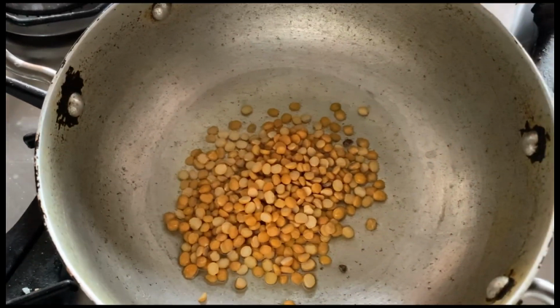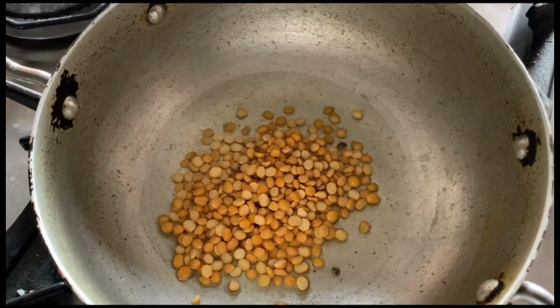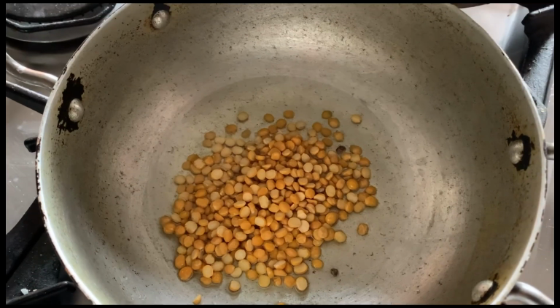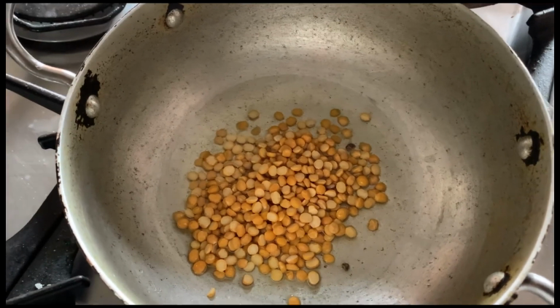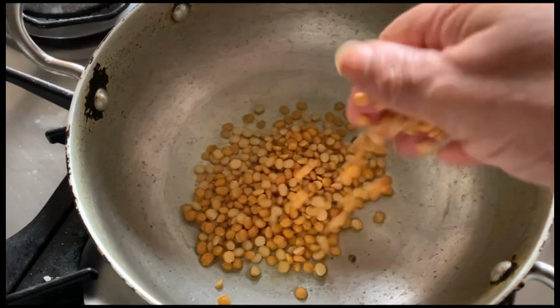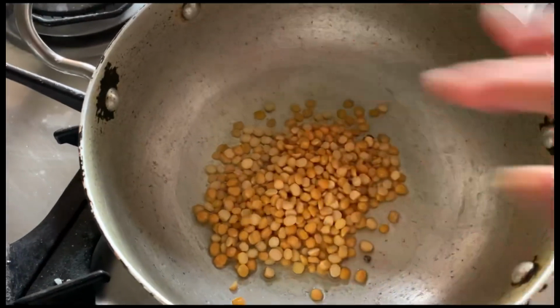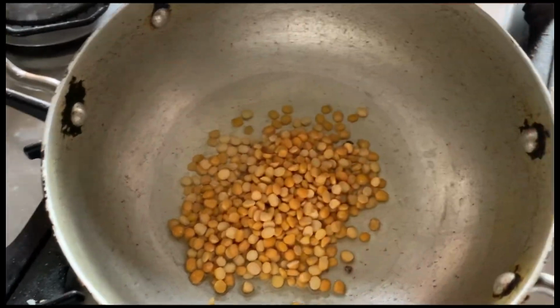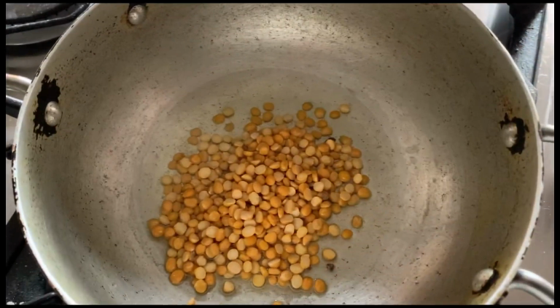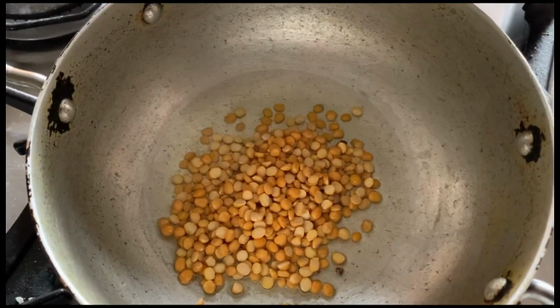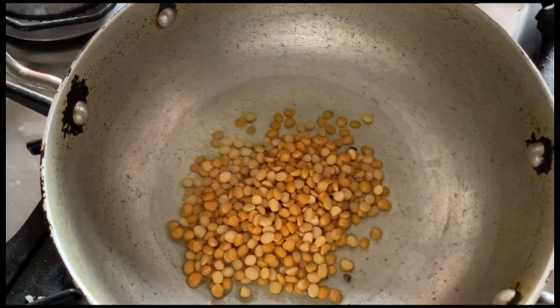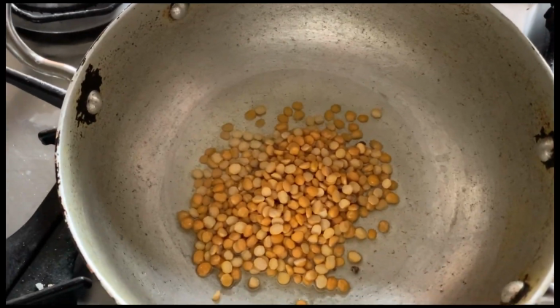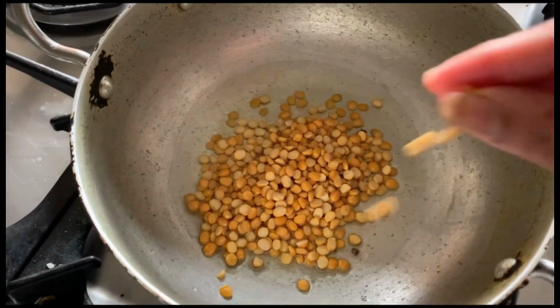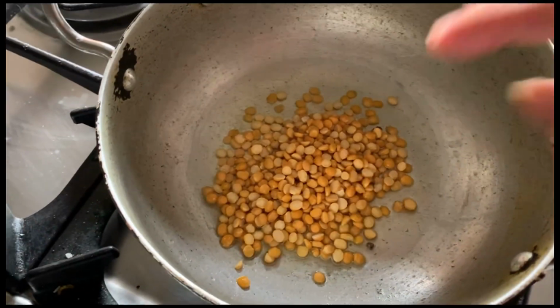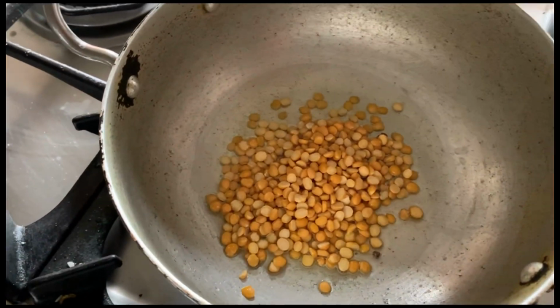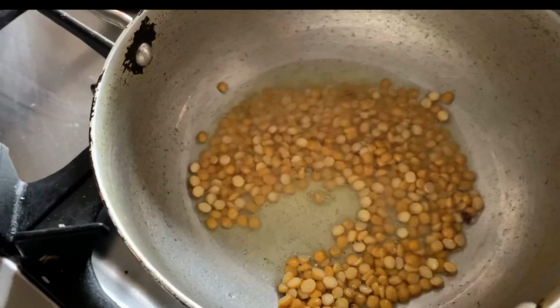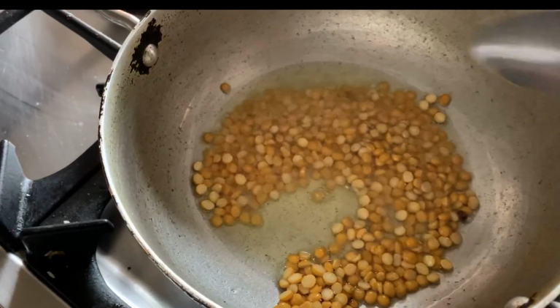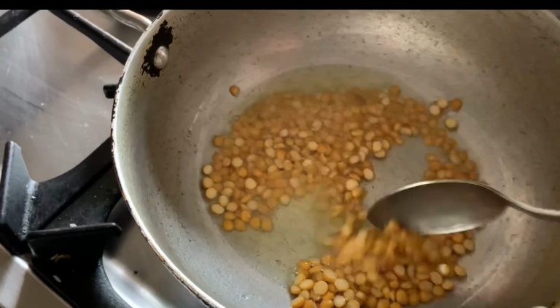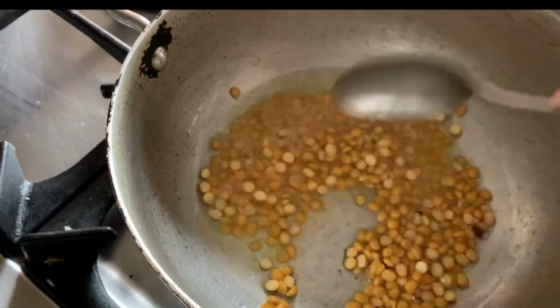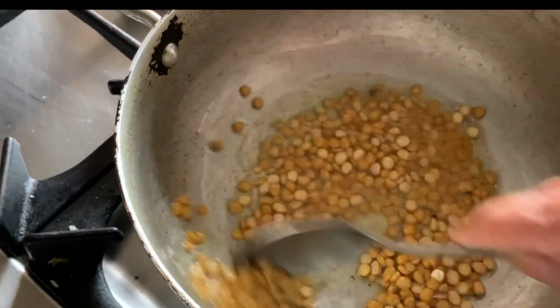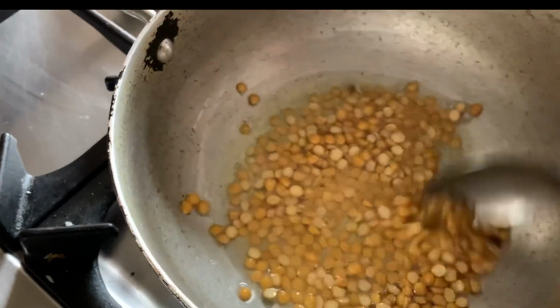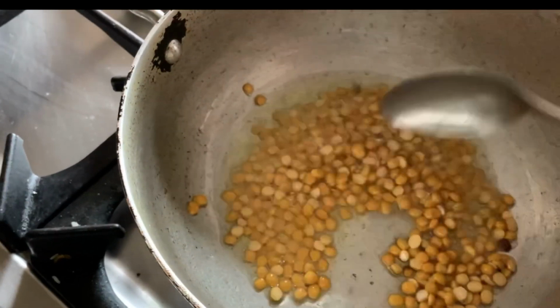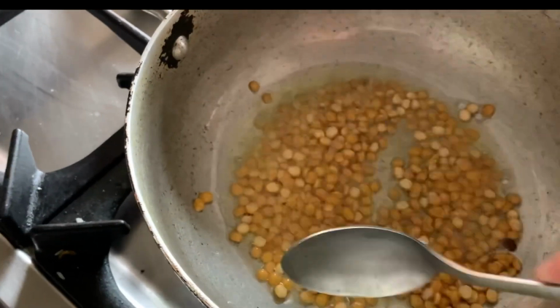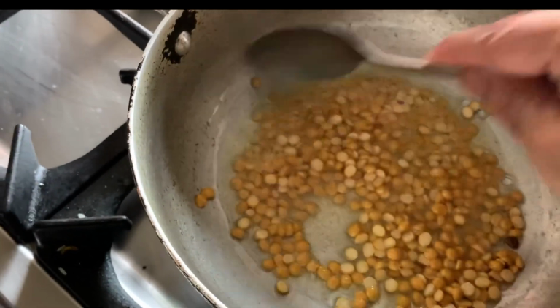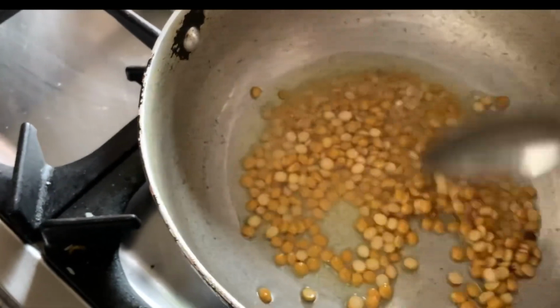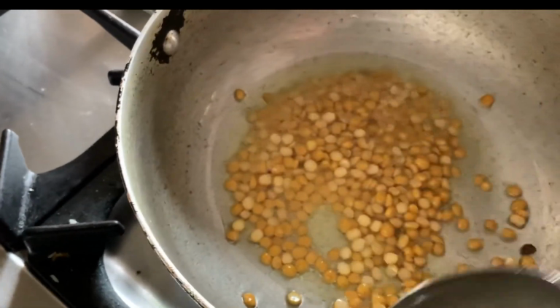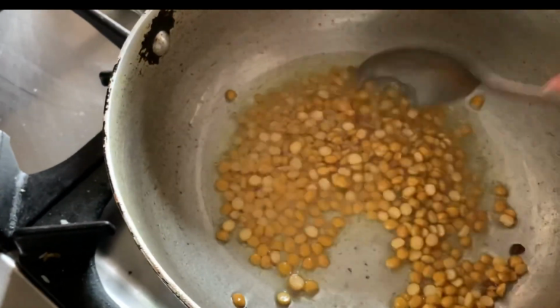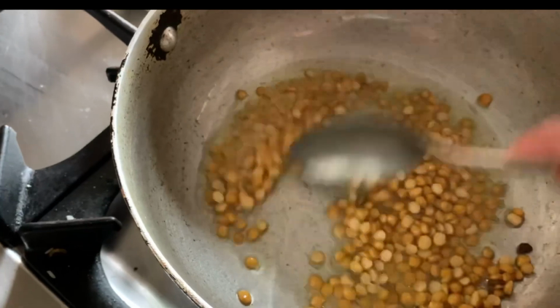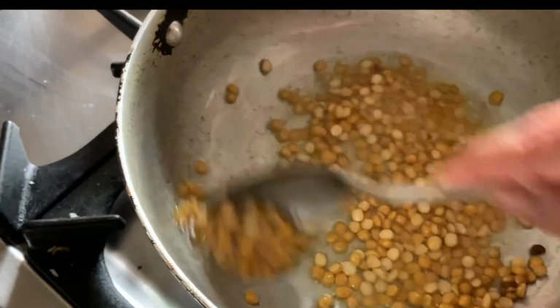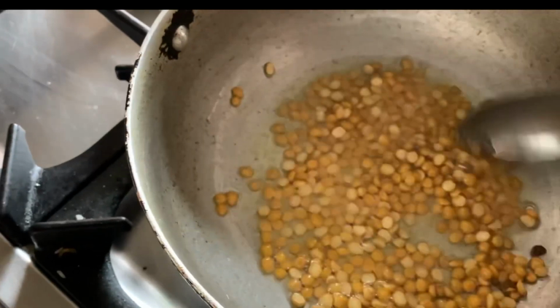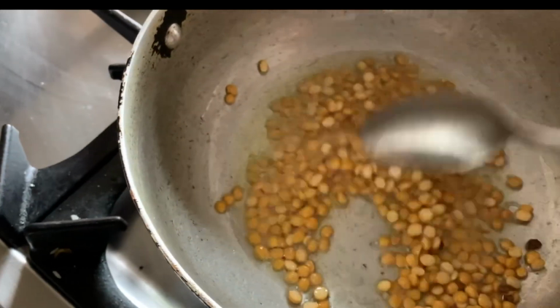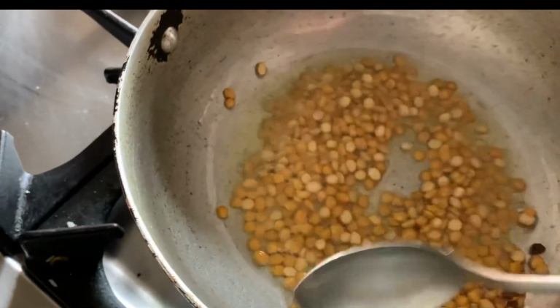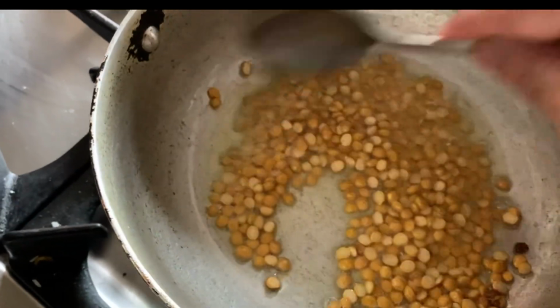Then after that we have to add the onion, the tomato, the tamarind, everything. So we have to fry this chana dal in the oil for two to three minutes until it becomes light brown in color.